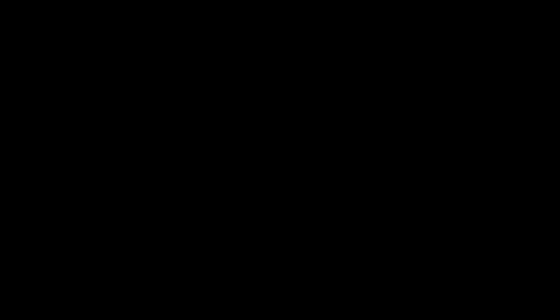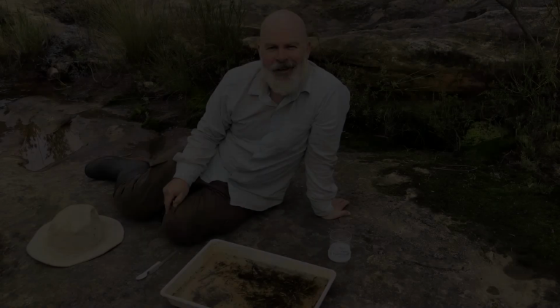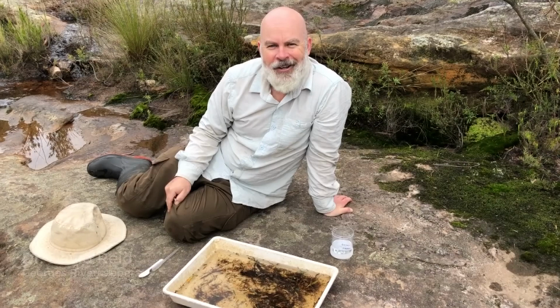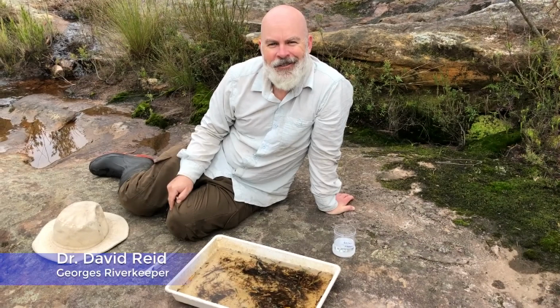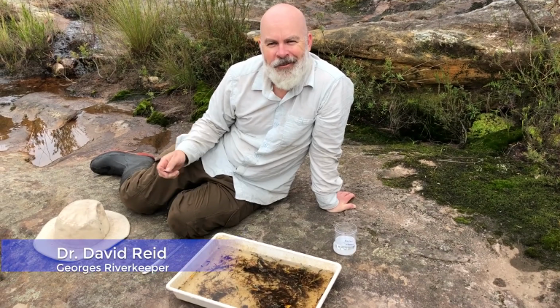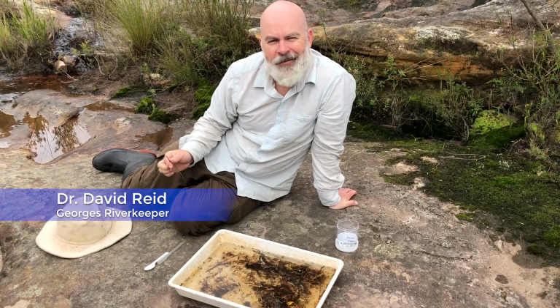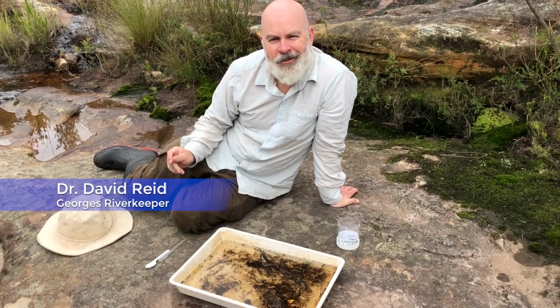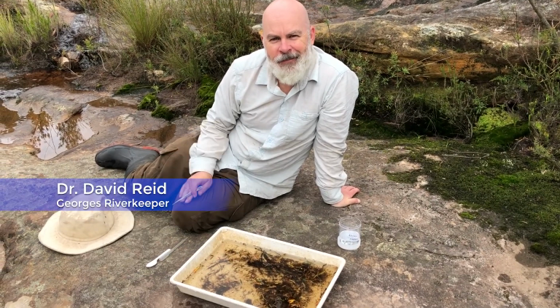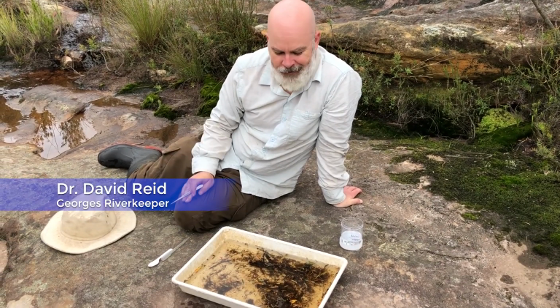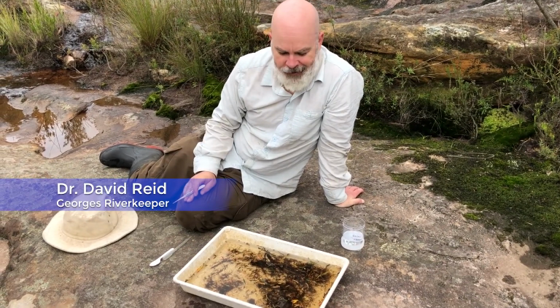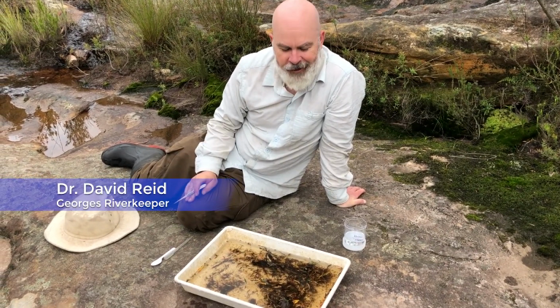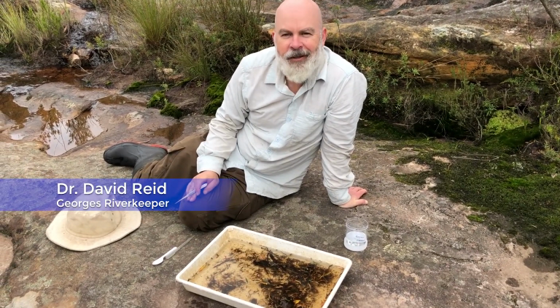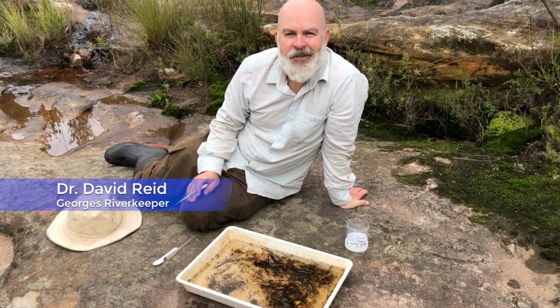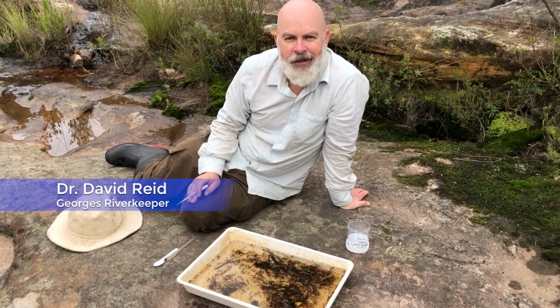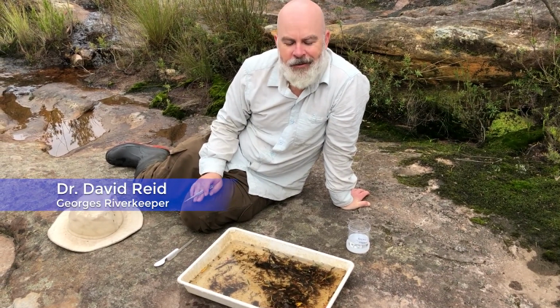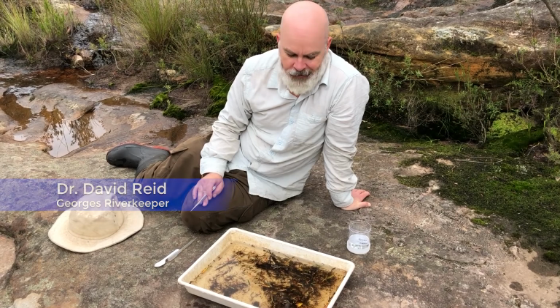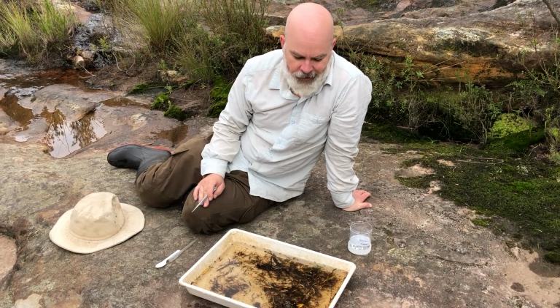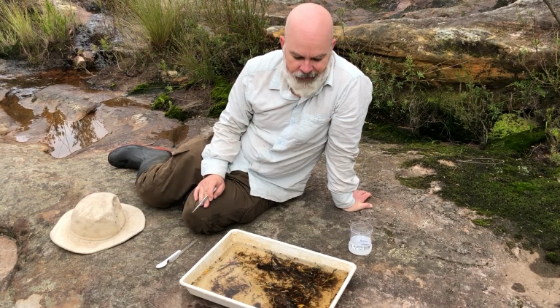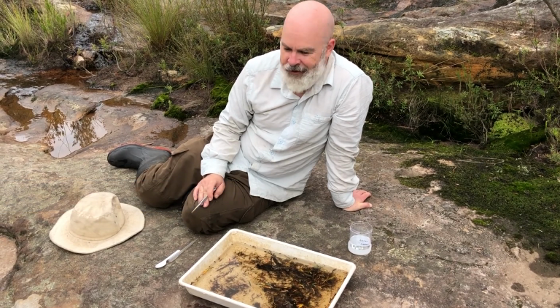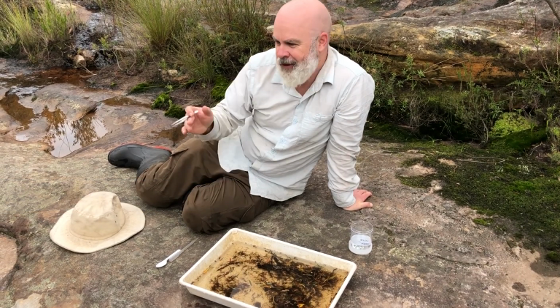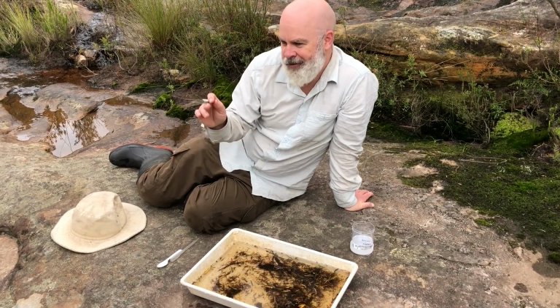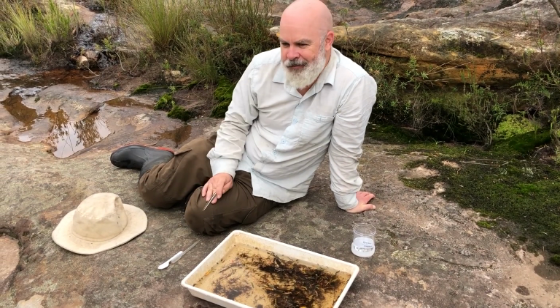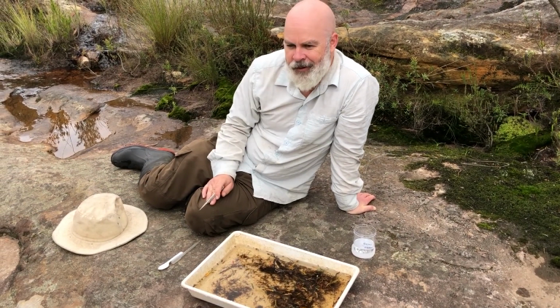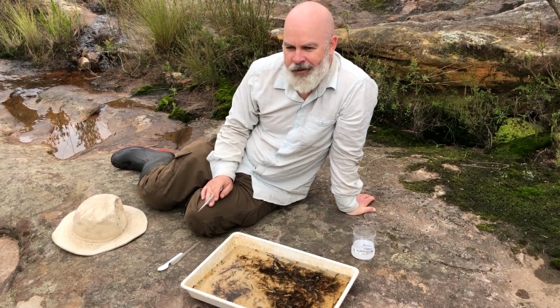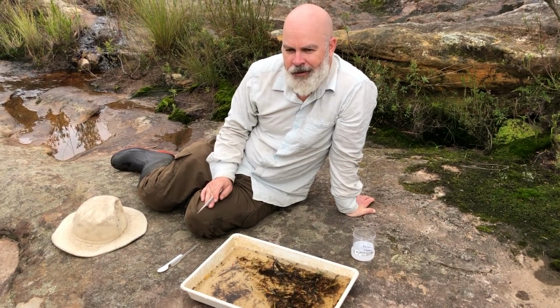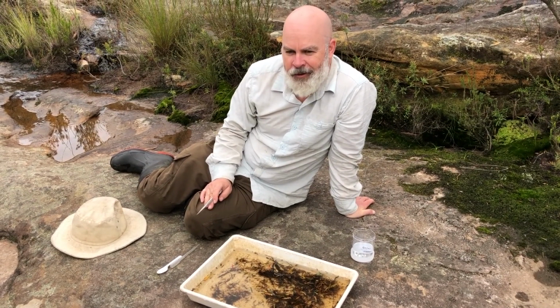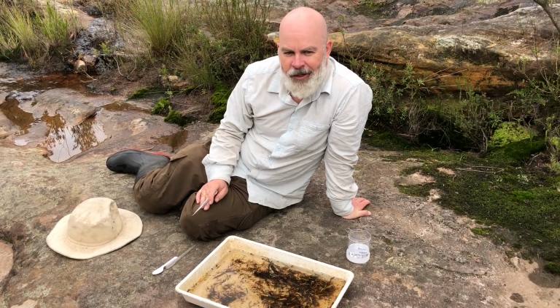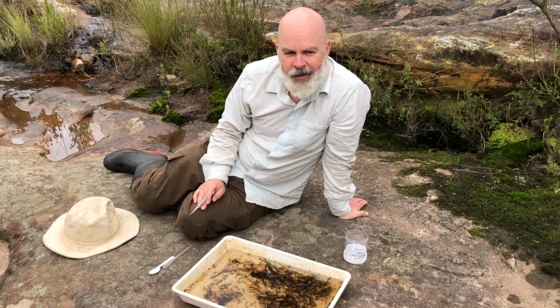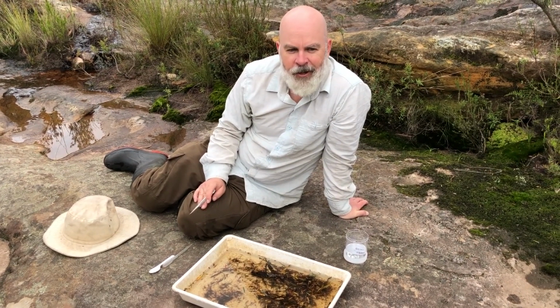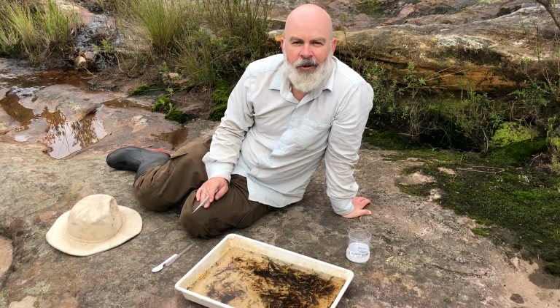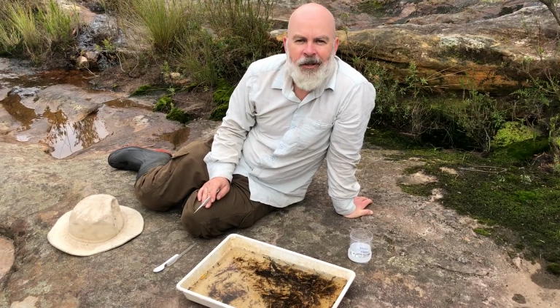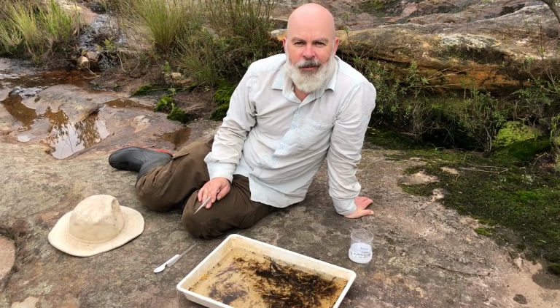Hey, how are you going? This is David Reed from Georgia Riverkeeper. Today we're out here catching some bugs. I've just taken a sample from the creek here and we're going to do what's called a live pick.